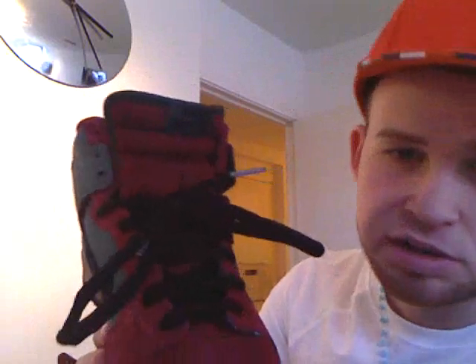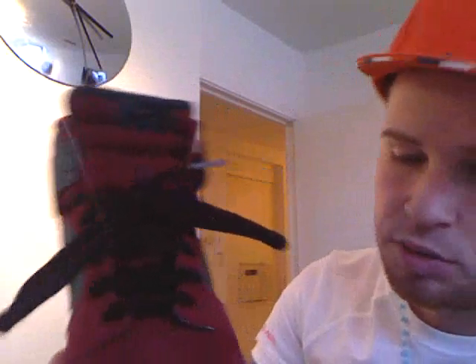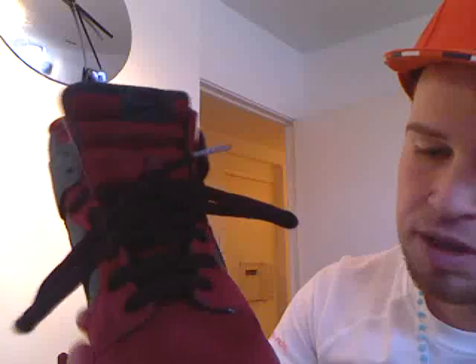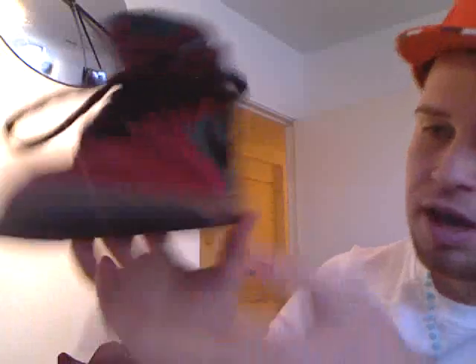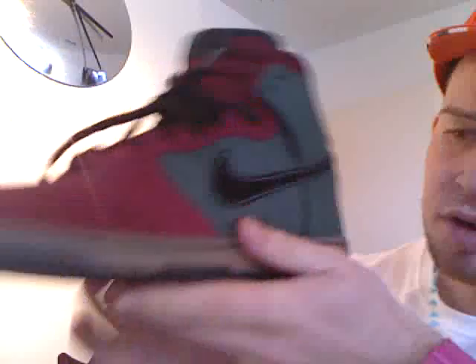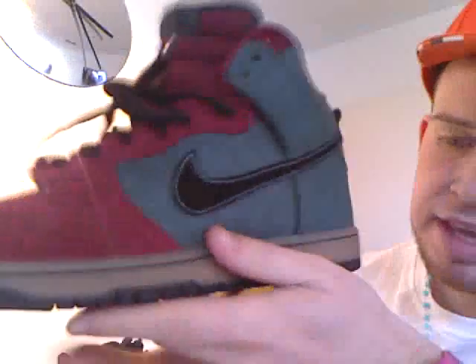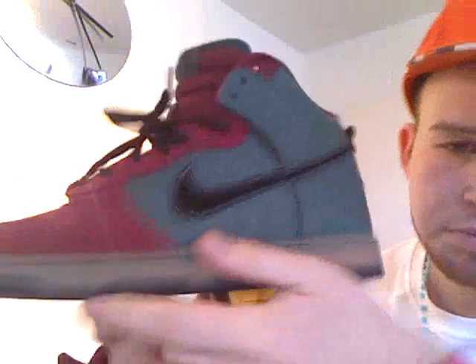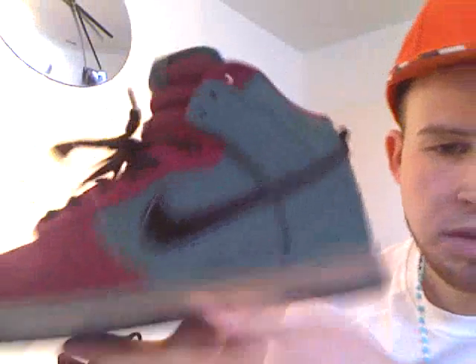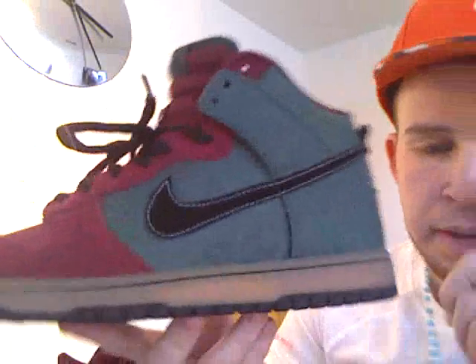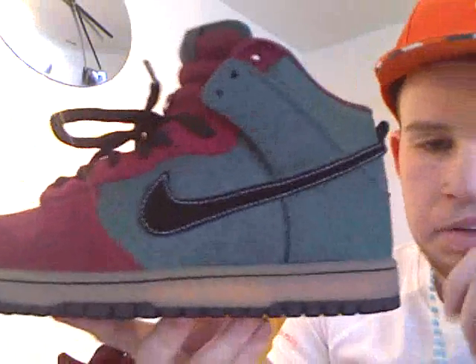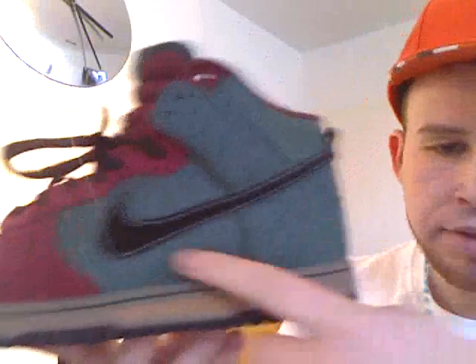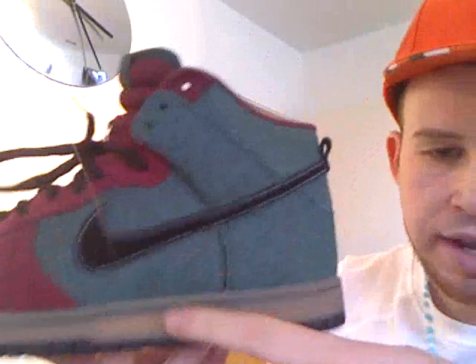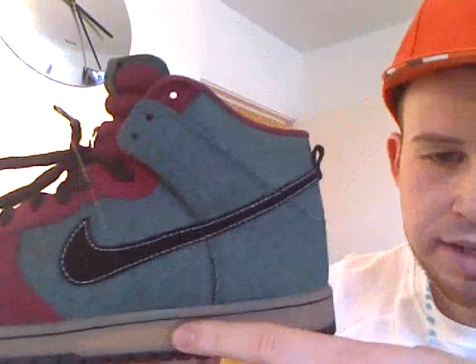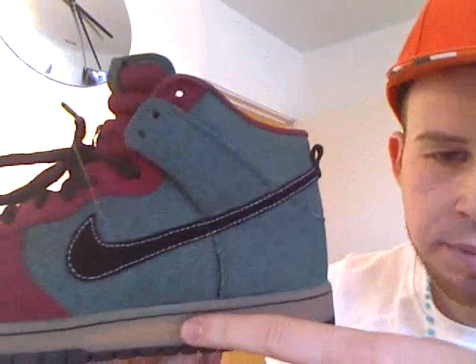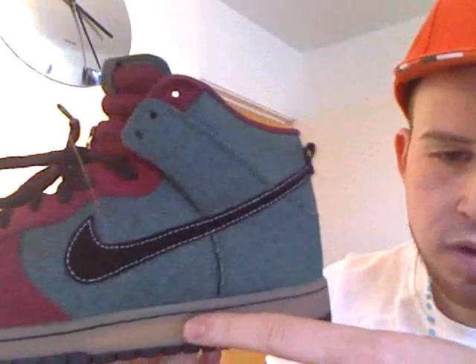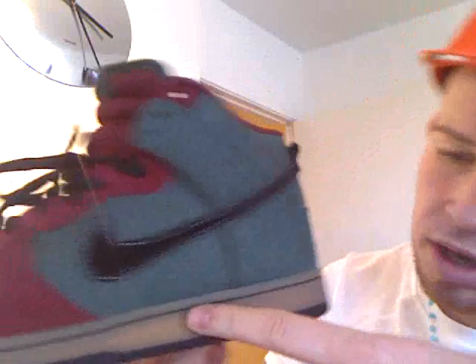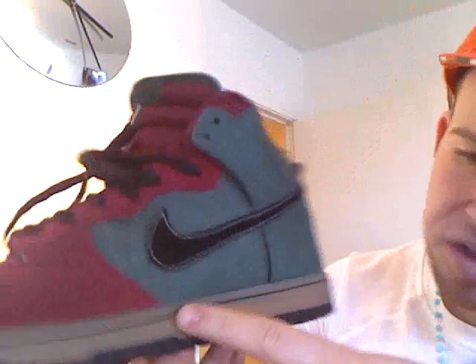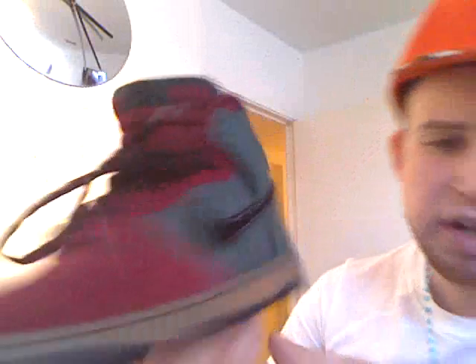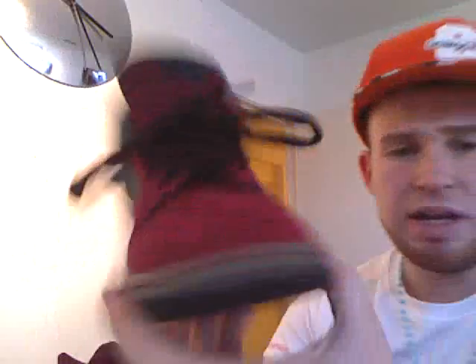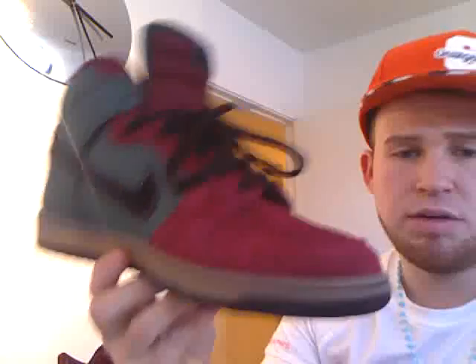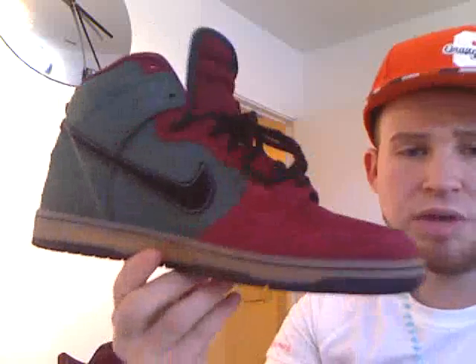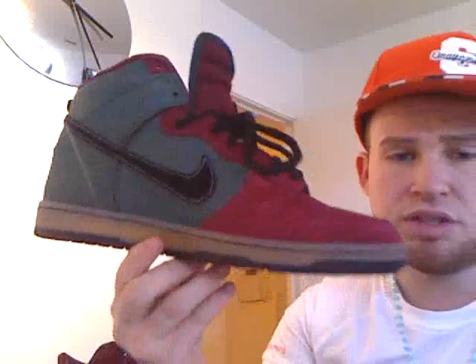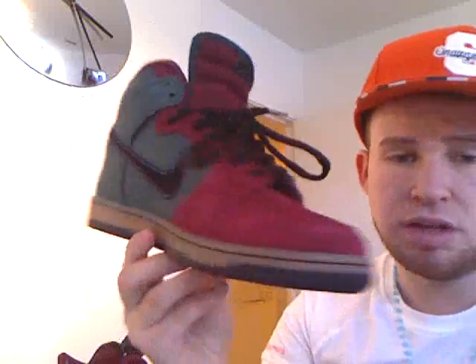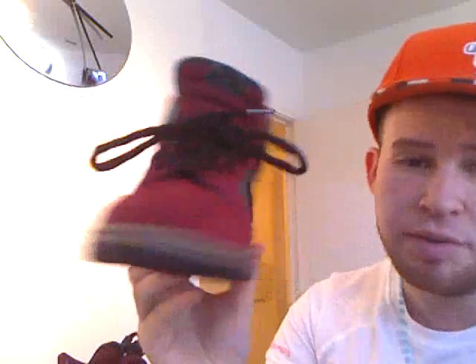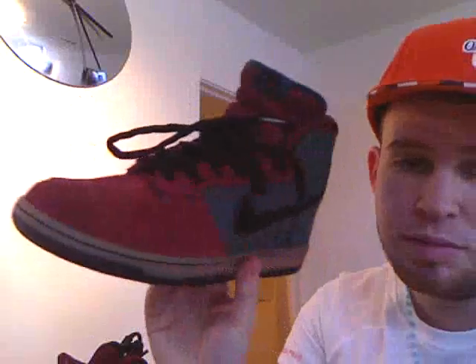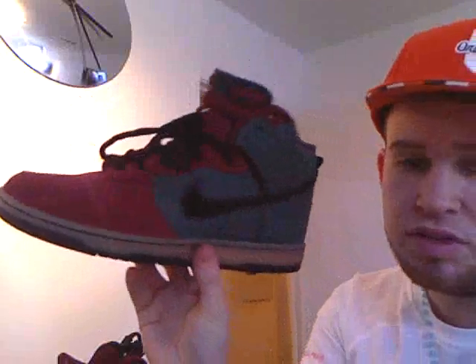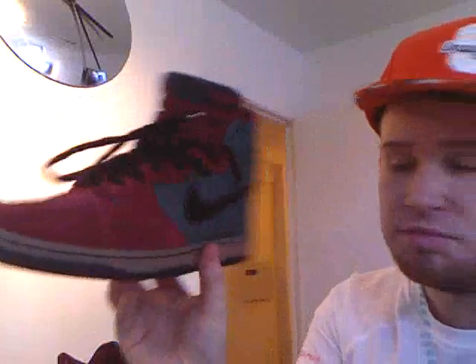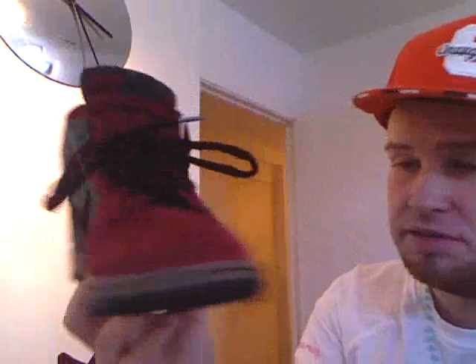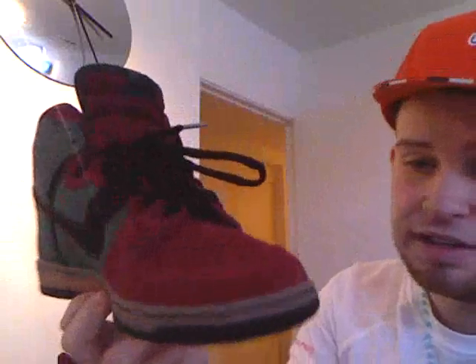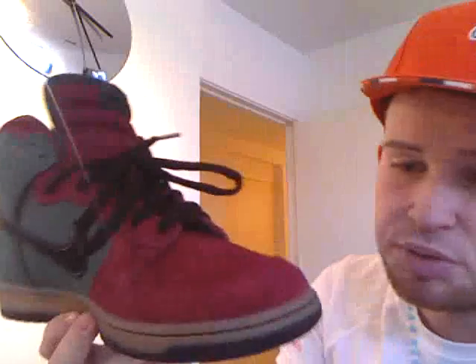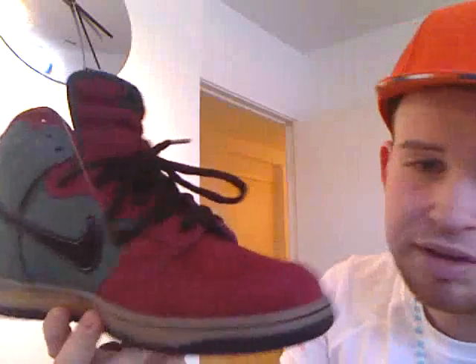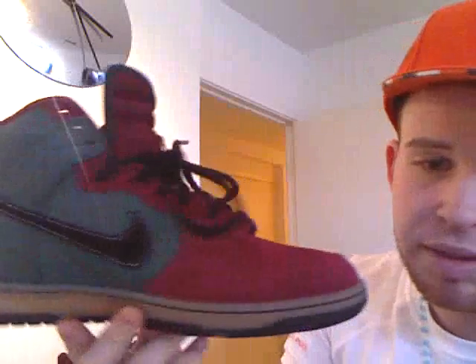Going round the sides, you've got a gum sole which really, really I think works well with the shoe. The gum round the sides — I just think it's pretty dope with that.